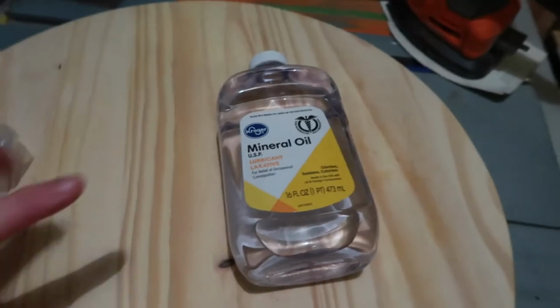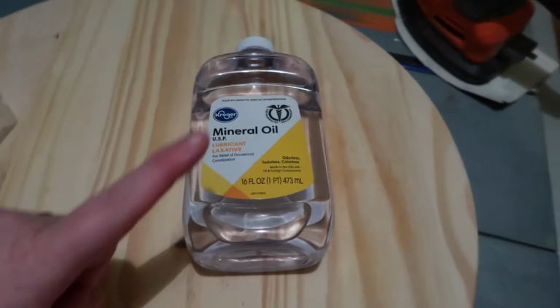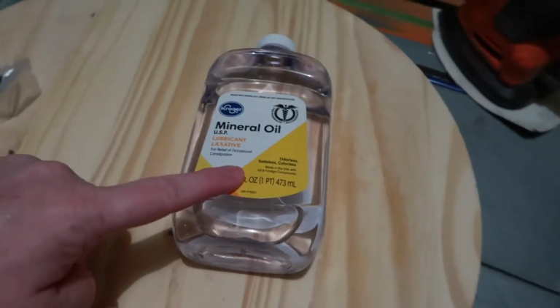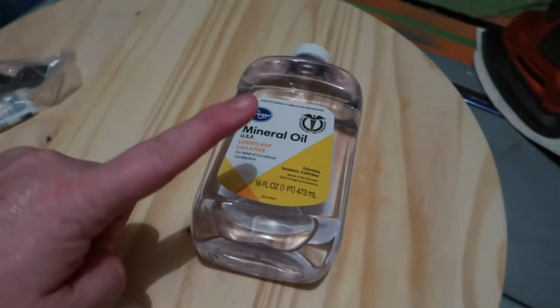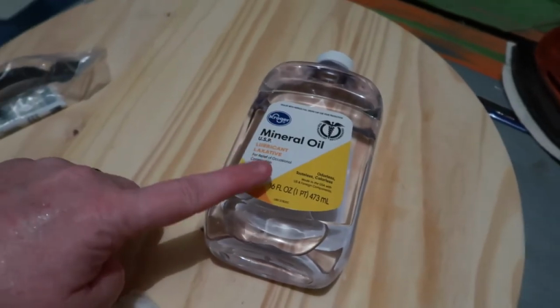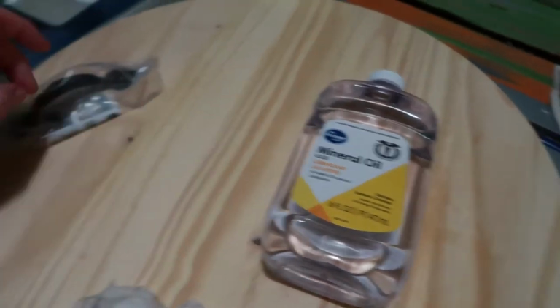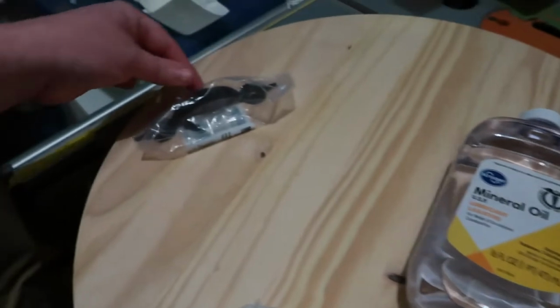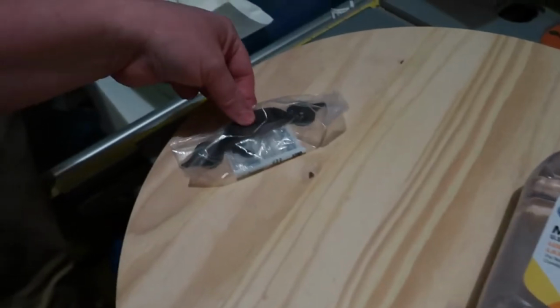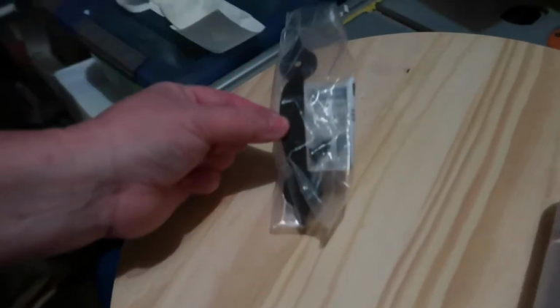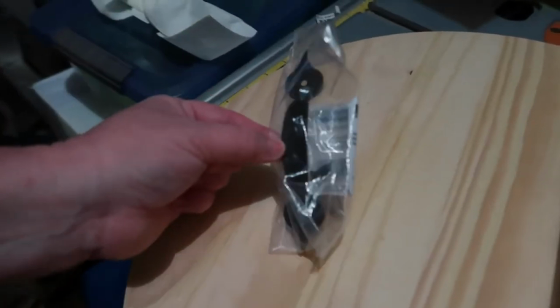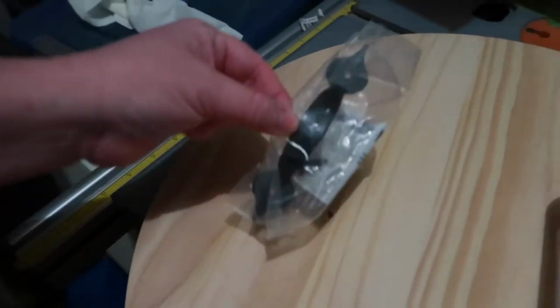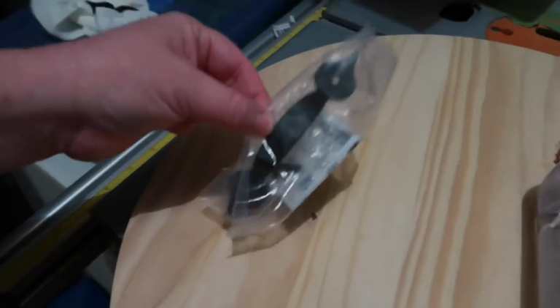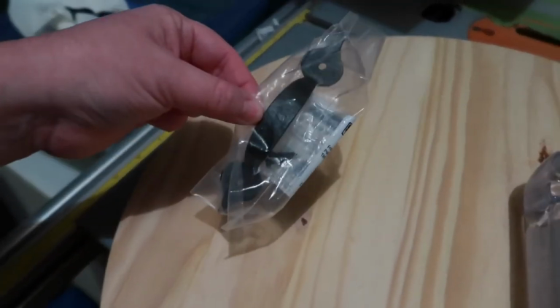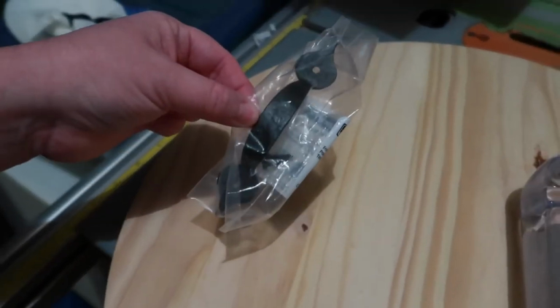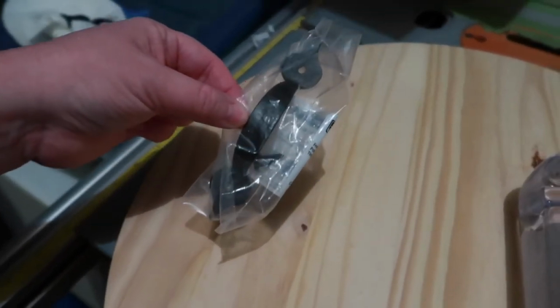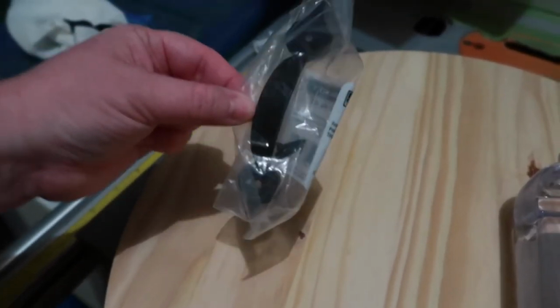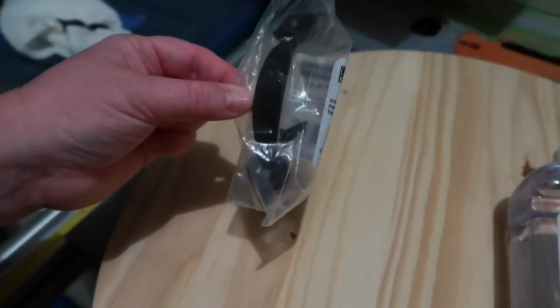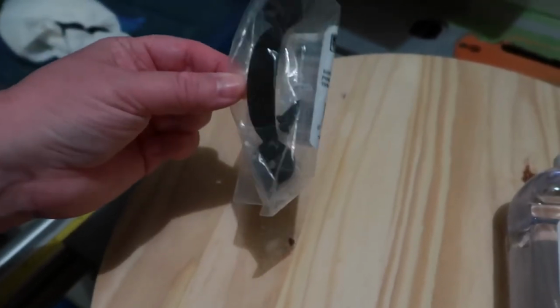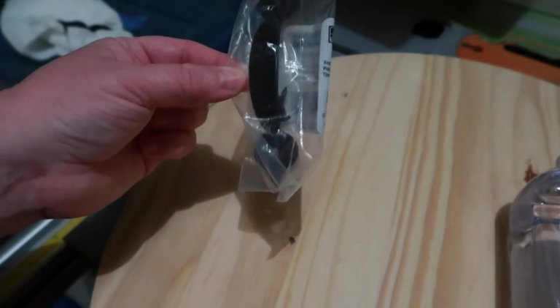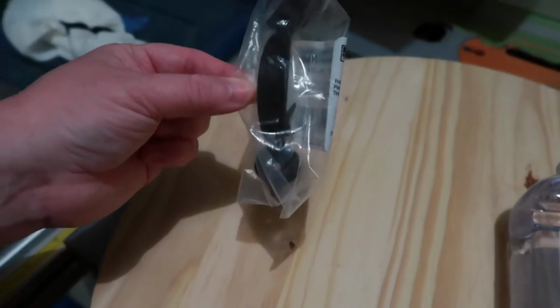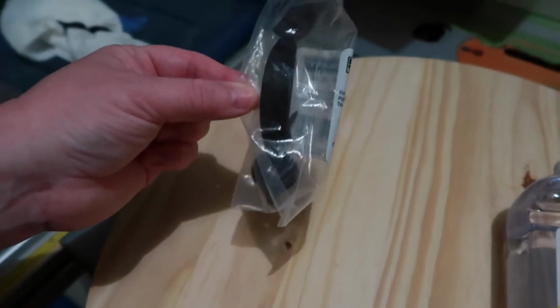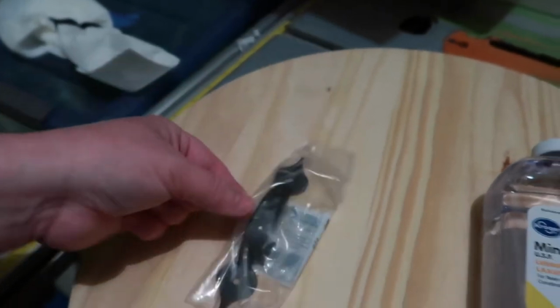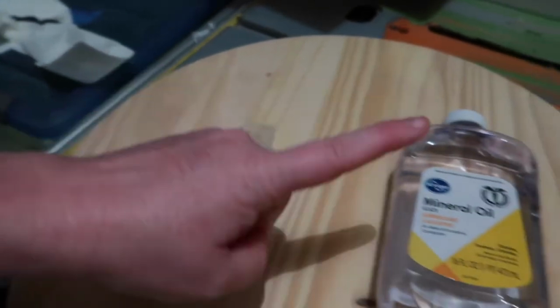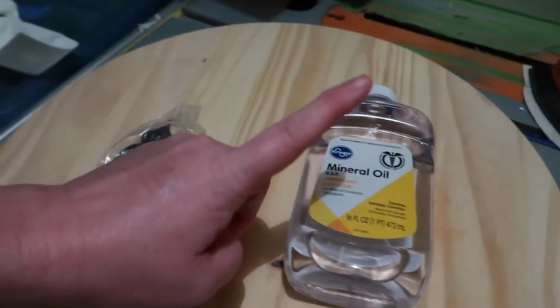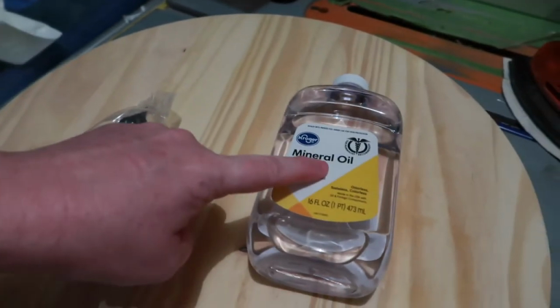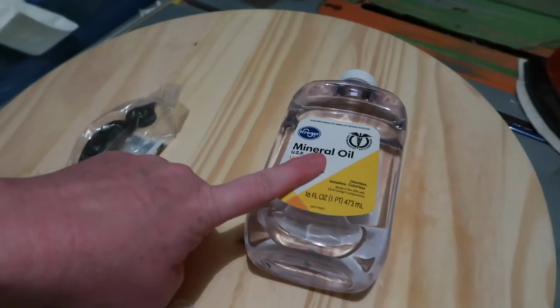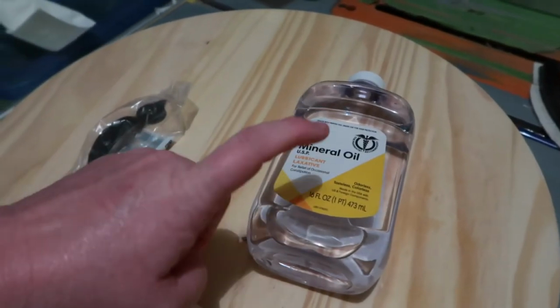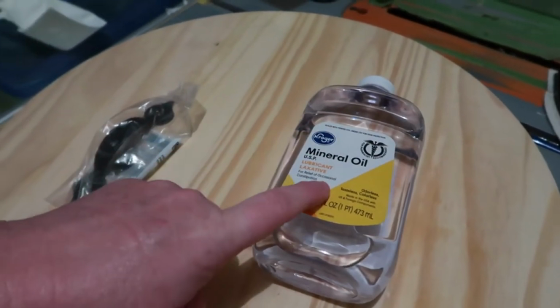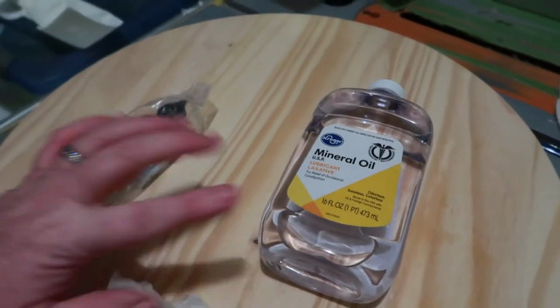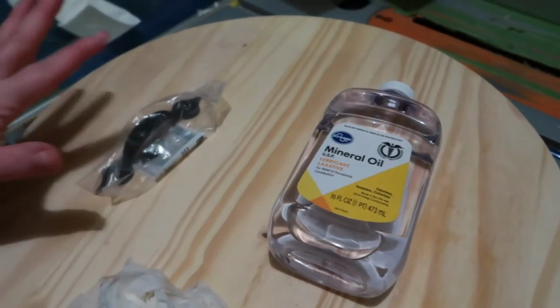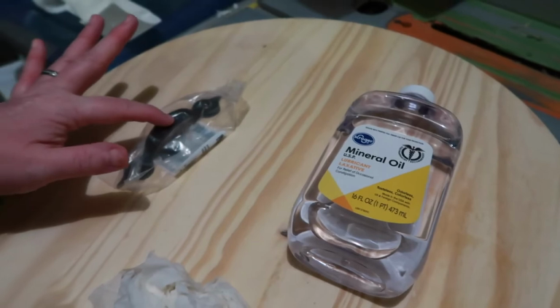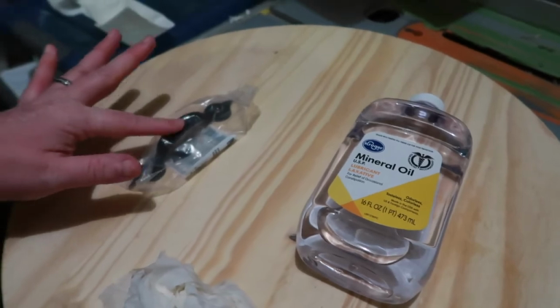Before we do the mineral oil, we're going to go ahead and drill the holes for the handles on each side and get these ready to be attached. Then I'm going to wipe it all down with the mineral oil and then we'll be able to attach the handles.